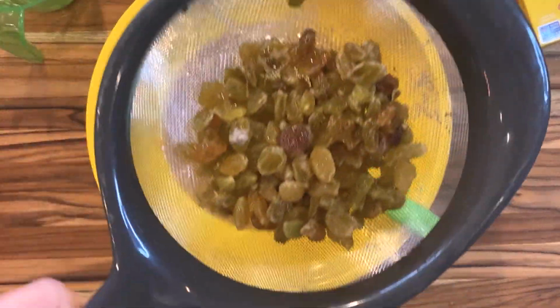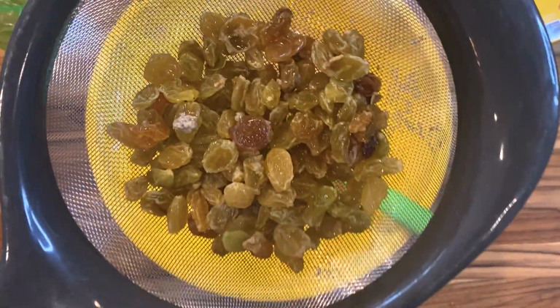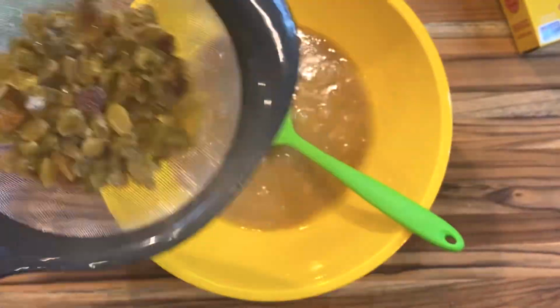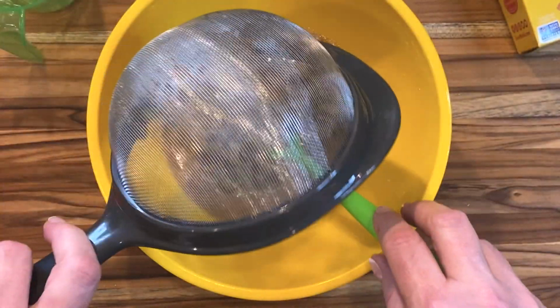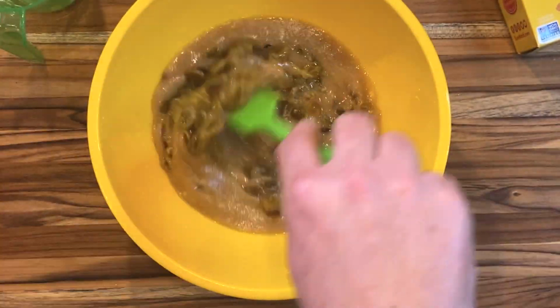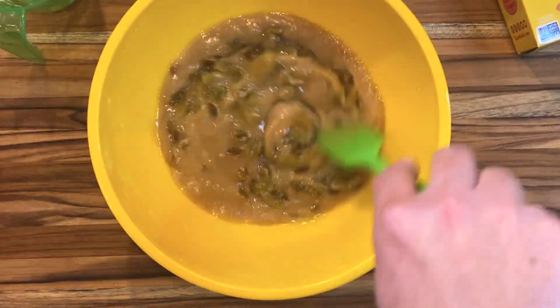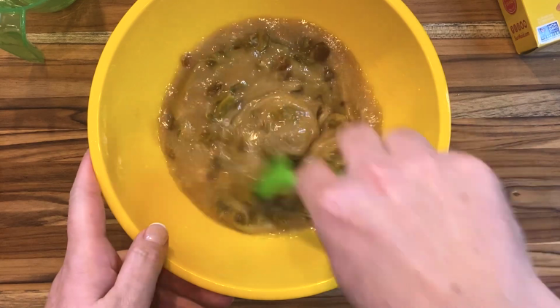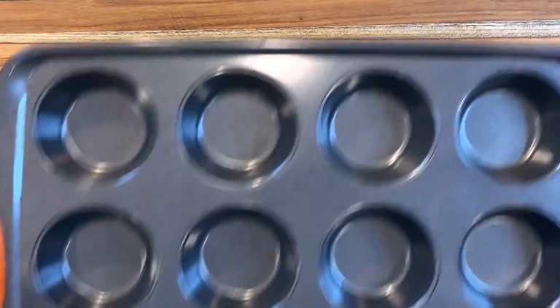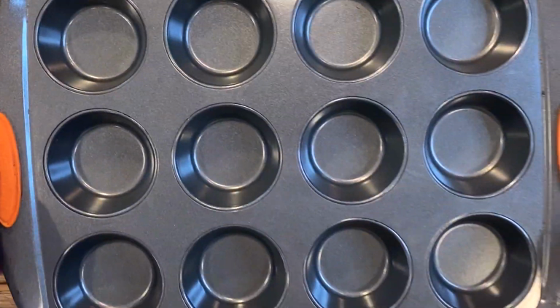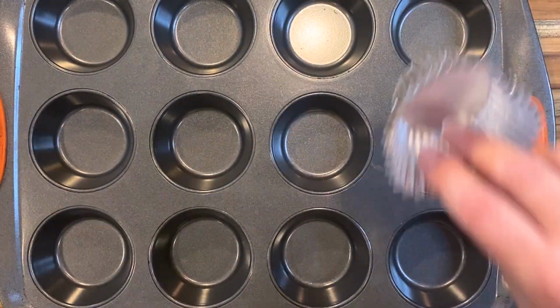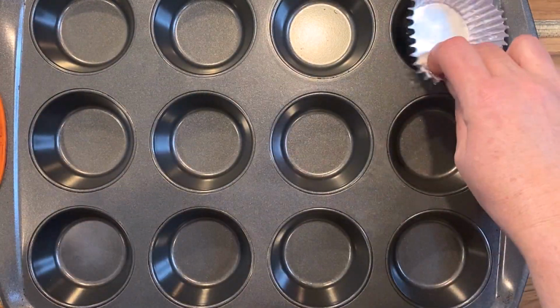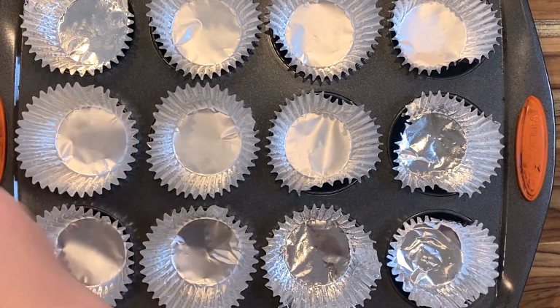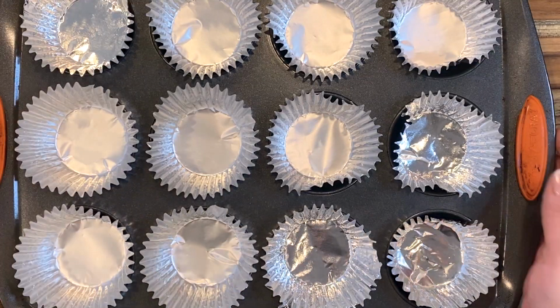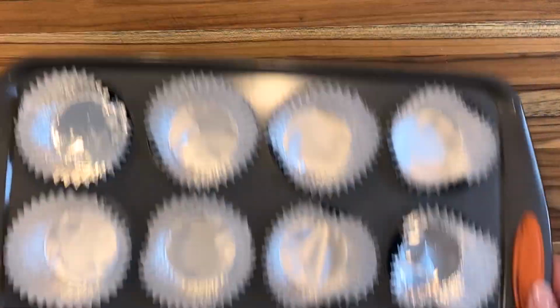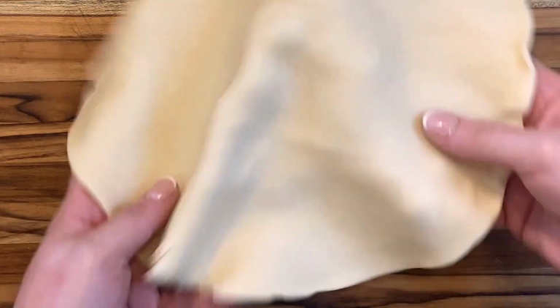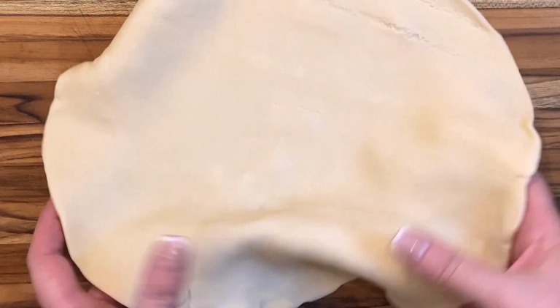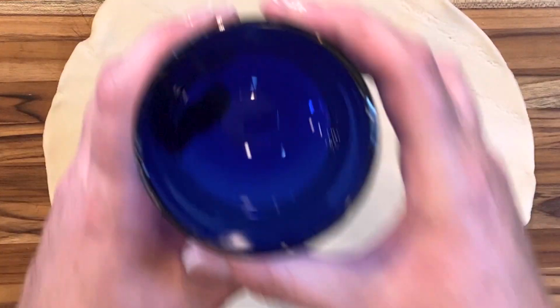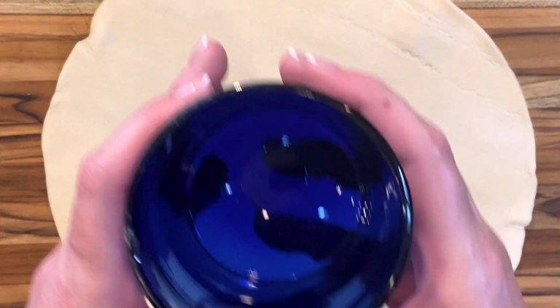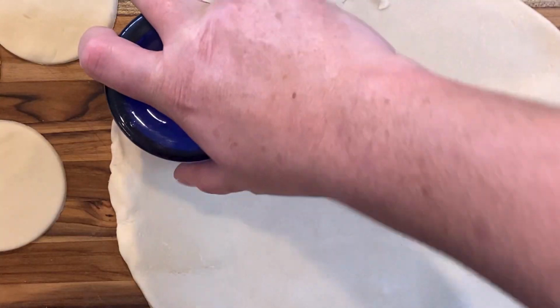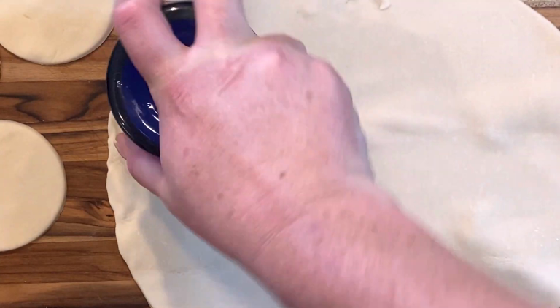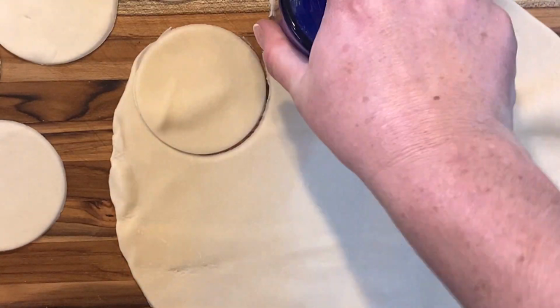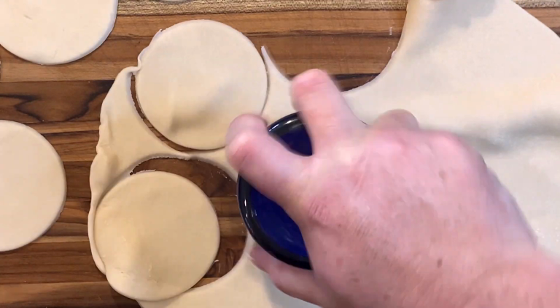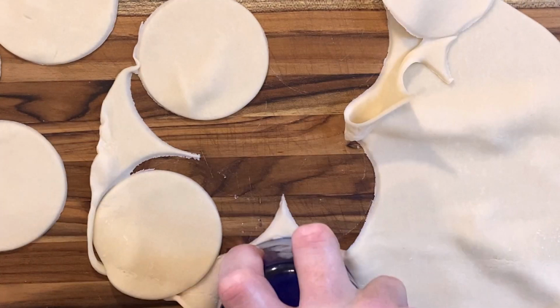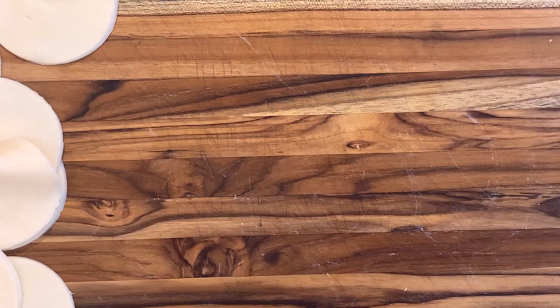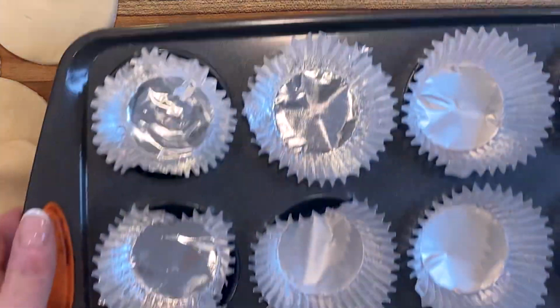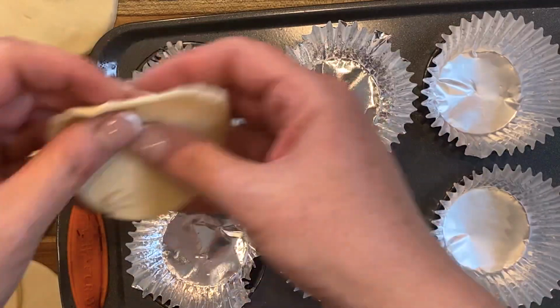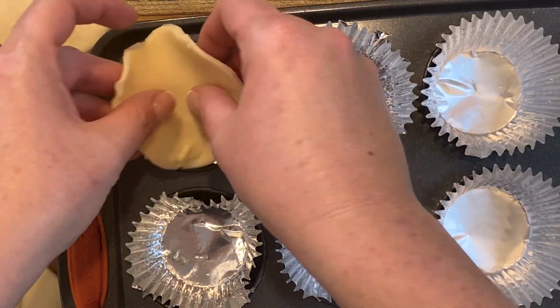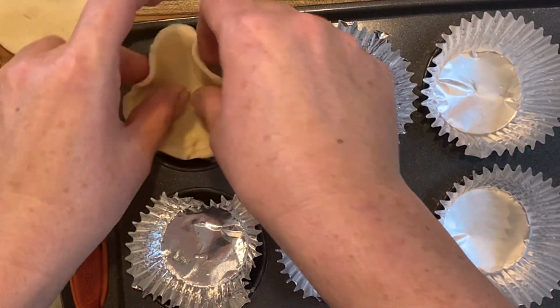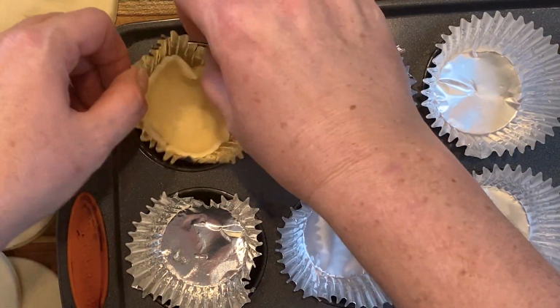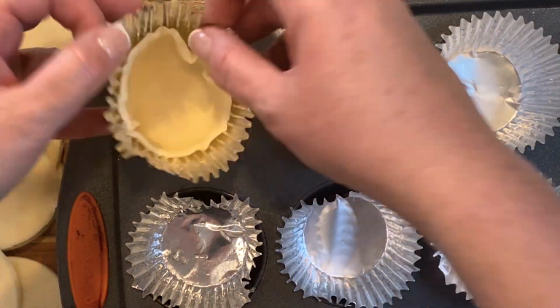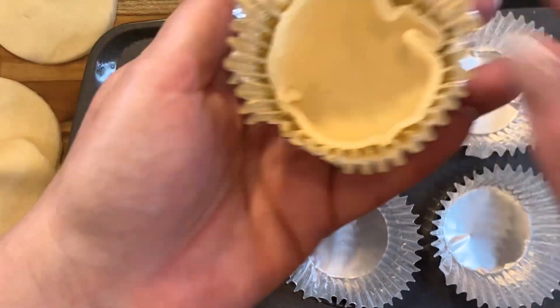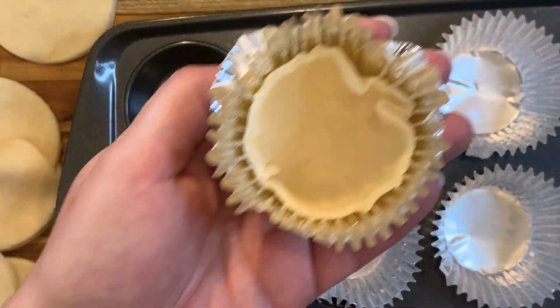The filling has a habit of boiling over, so use foil baking cups that are taller than your pastry will be. Put them in a muffin tin, then cut your pastry — yes, this is store-bought. You do you, I'll do me. Cut that store-bought pastry into three and a half inch rounds, 22 to 24 of them, and then put them into the foil cups.